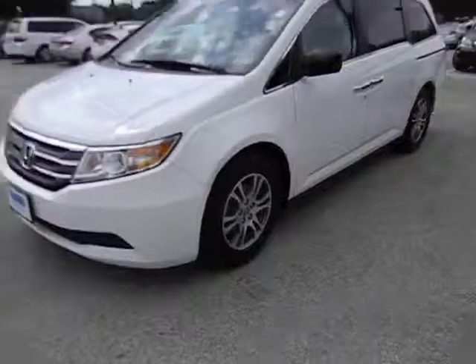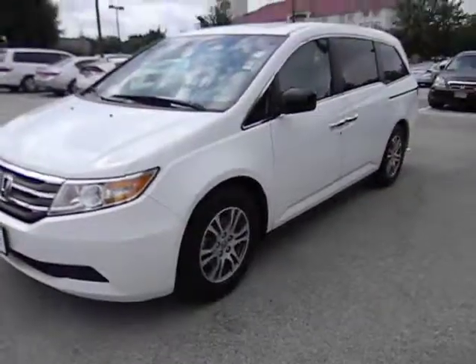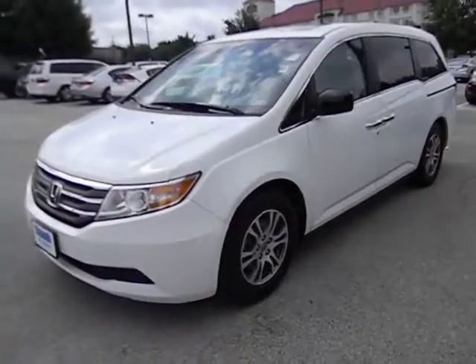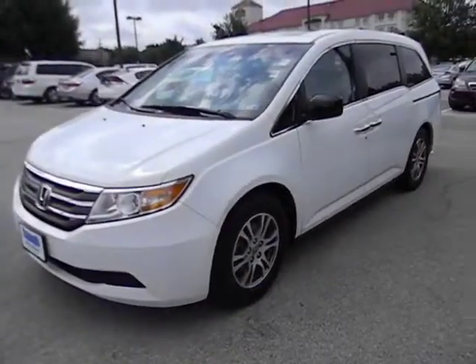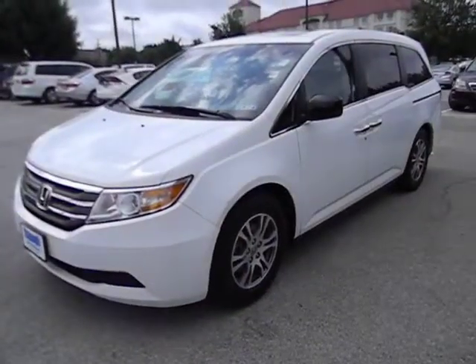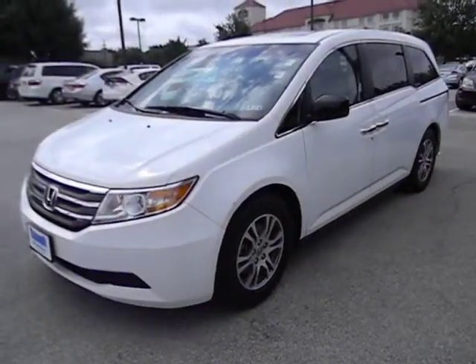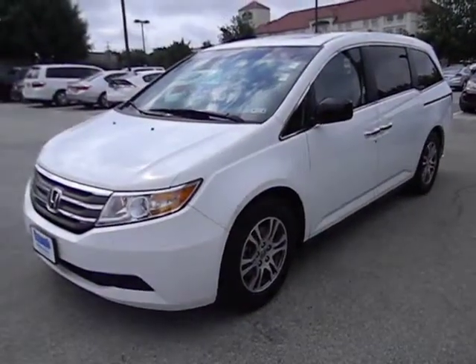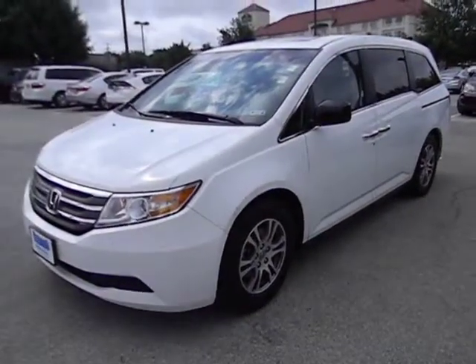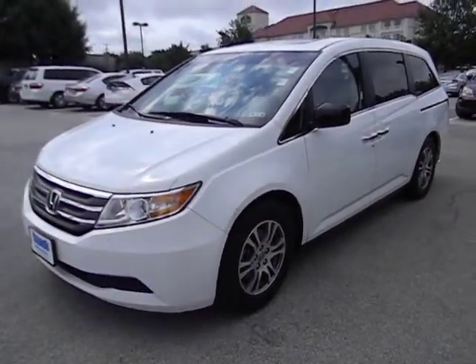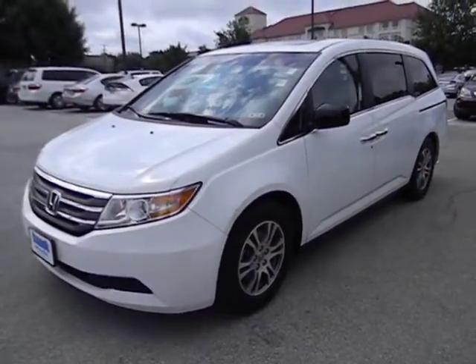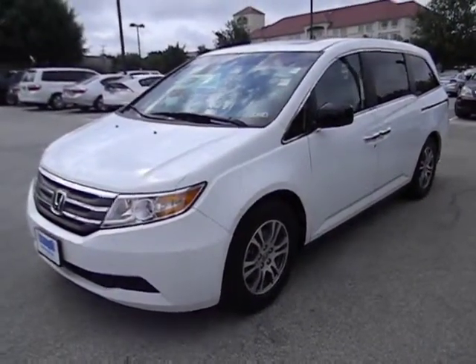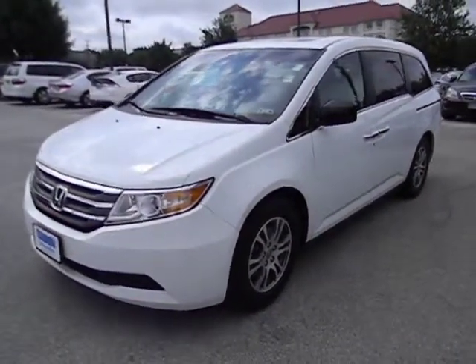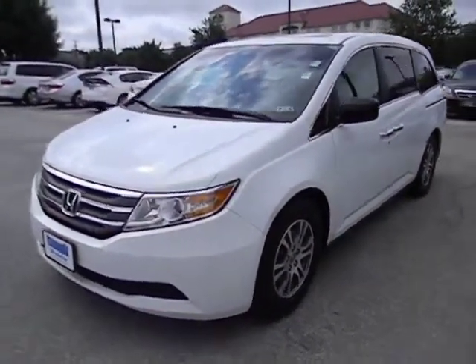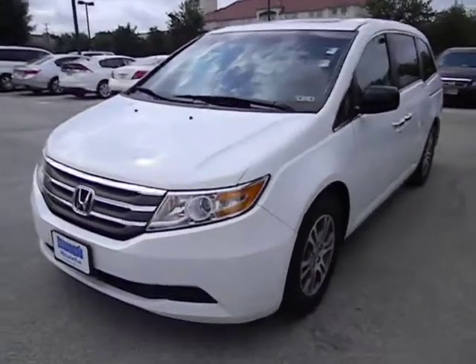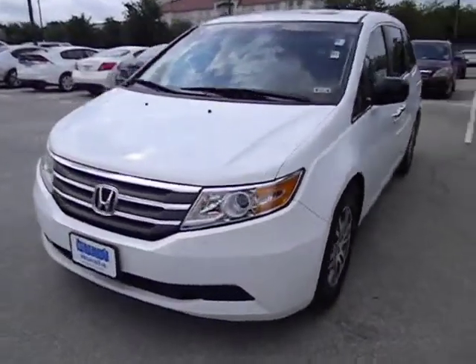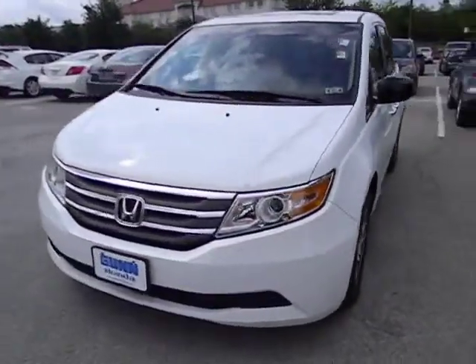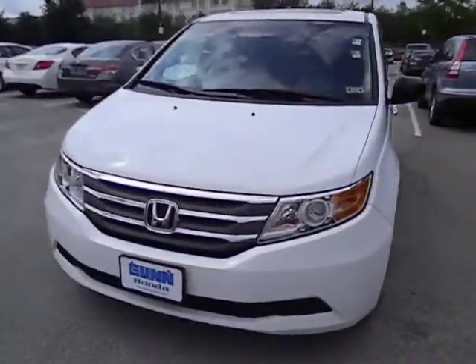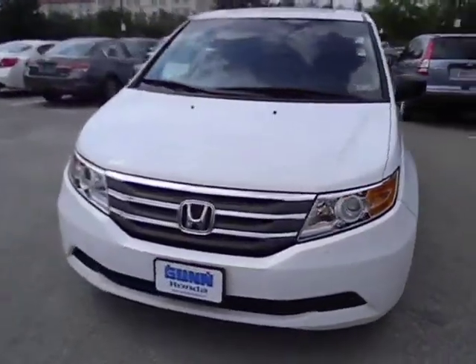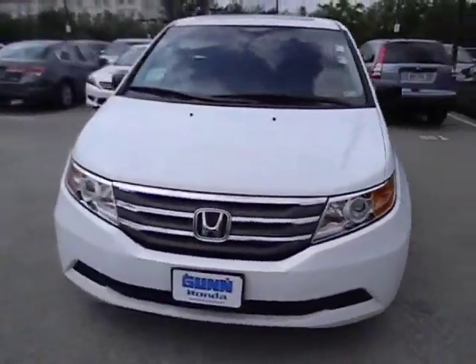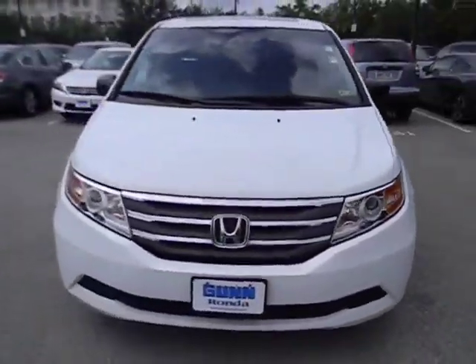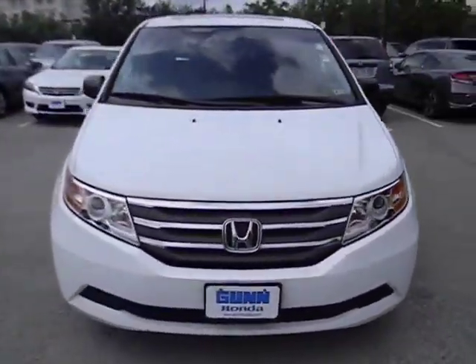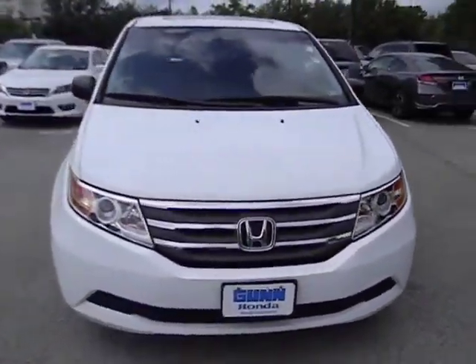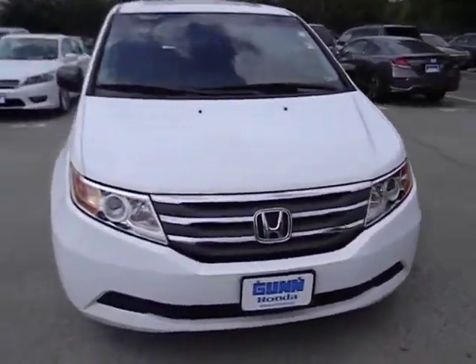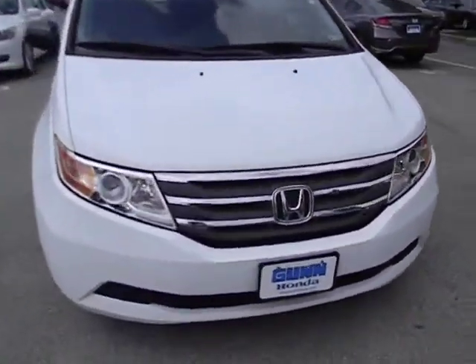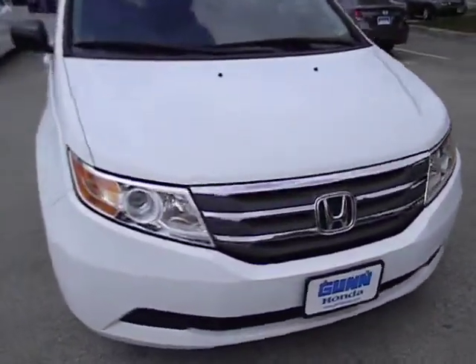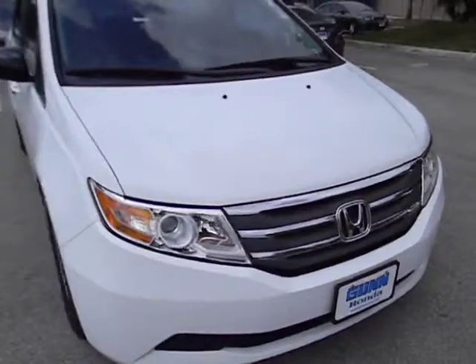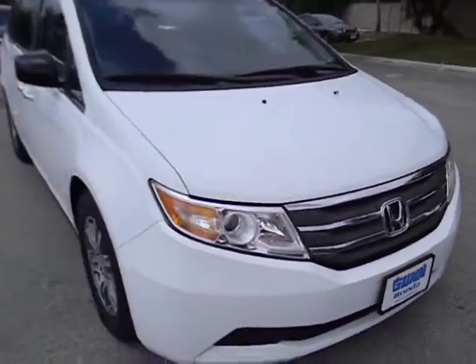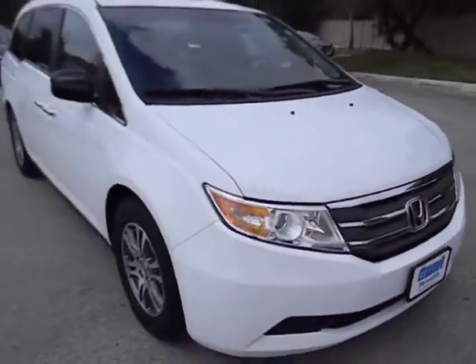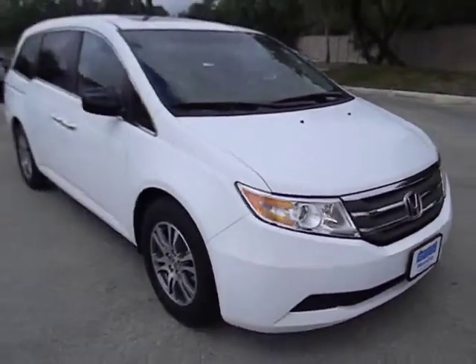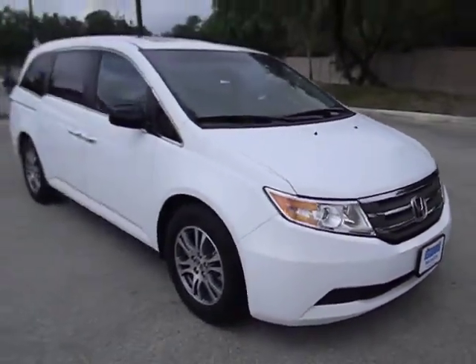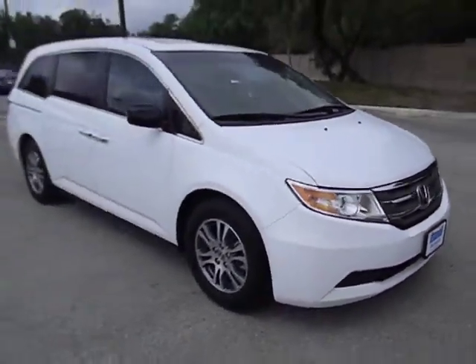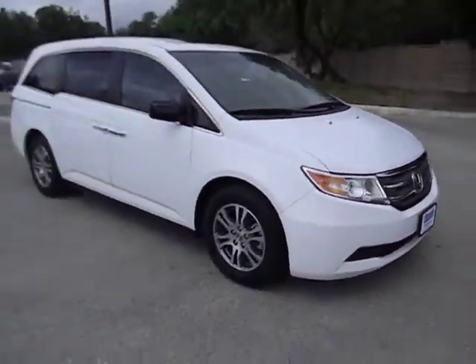The 2011 Odyssey. The Honda Odyssey is a showcase of distinguished style, captivating technology, and advanced safety features — a must for all families, and is priced below $30,000.